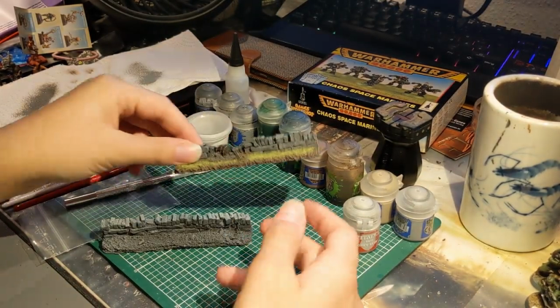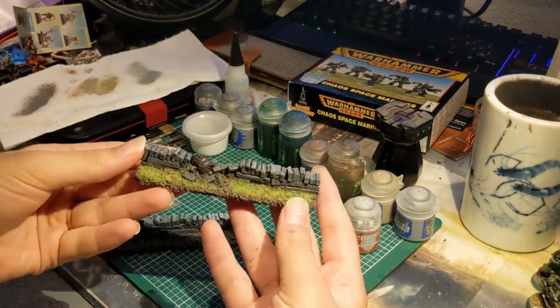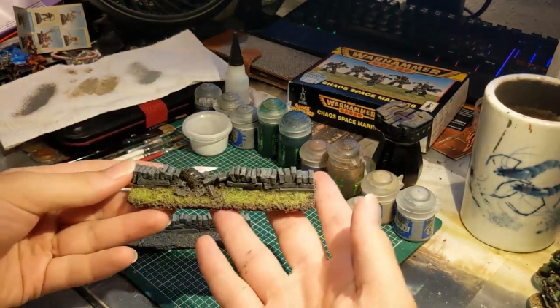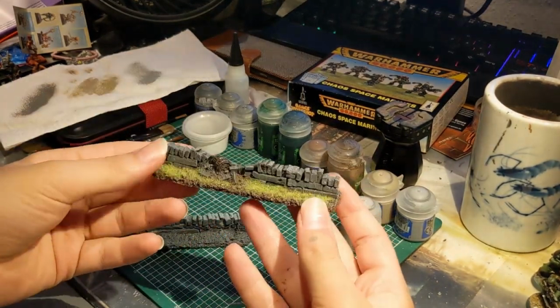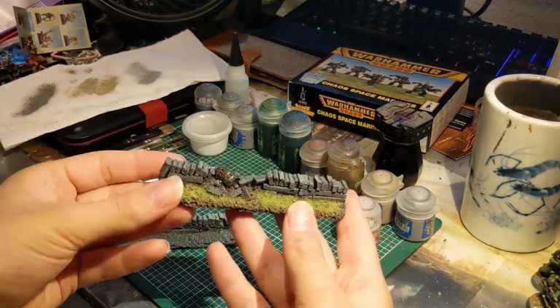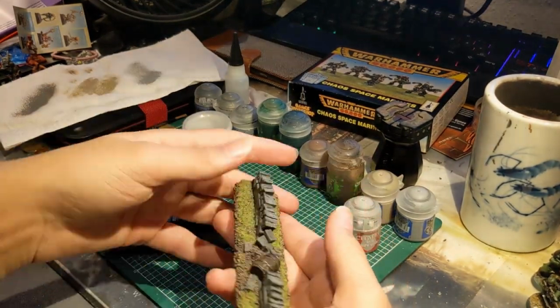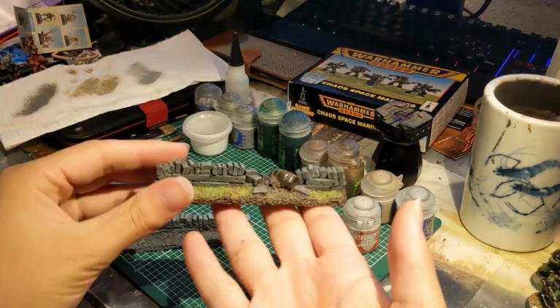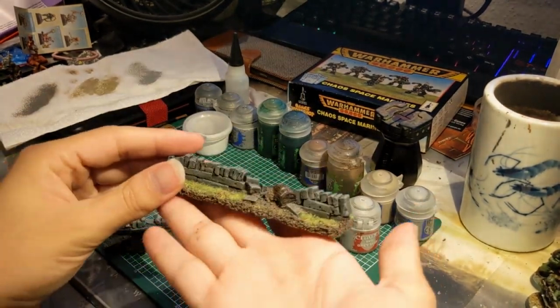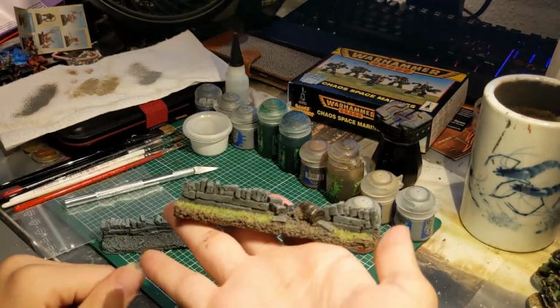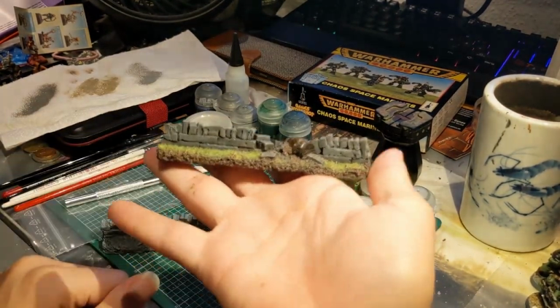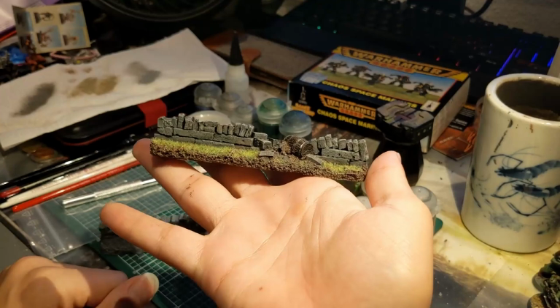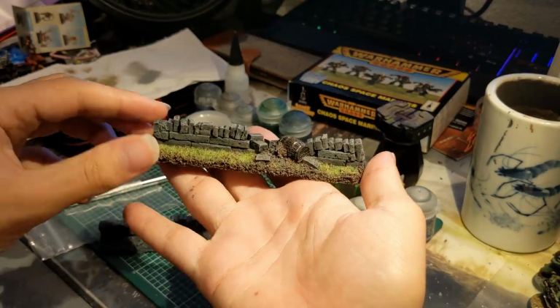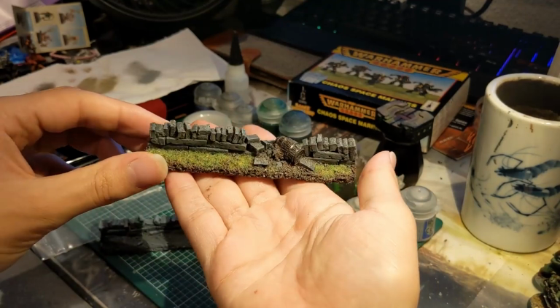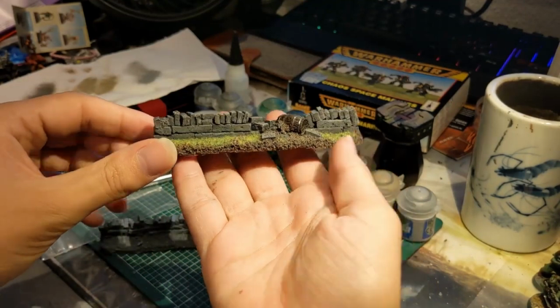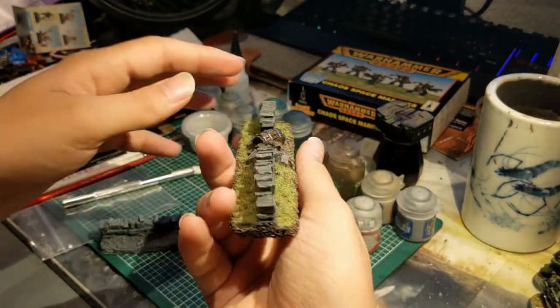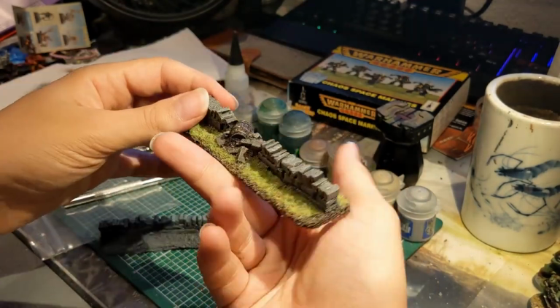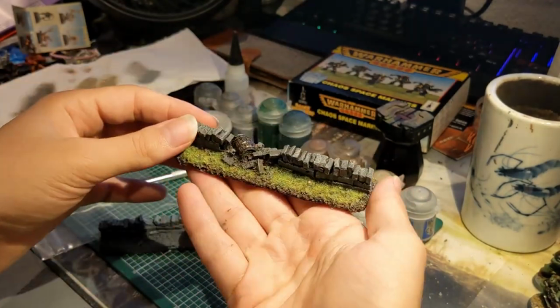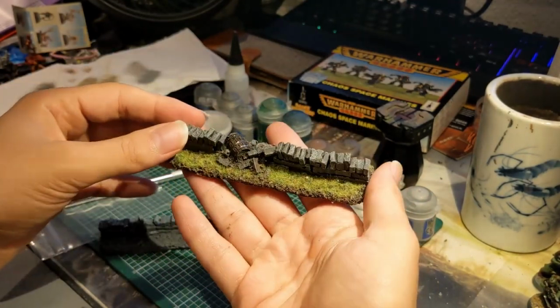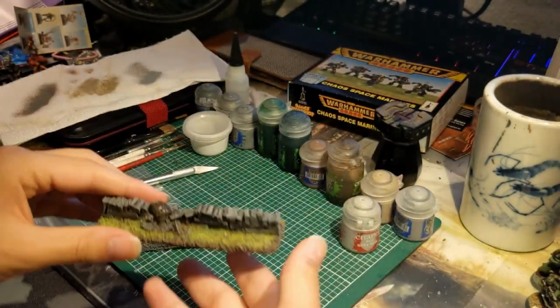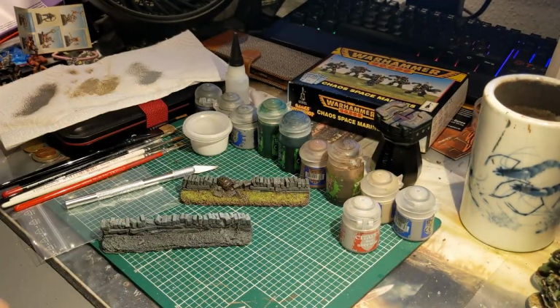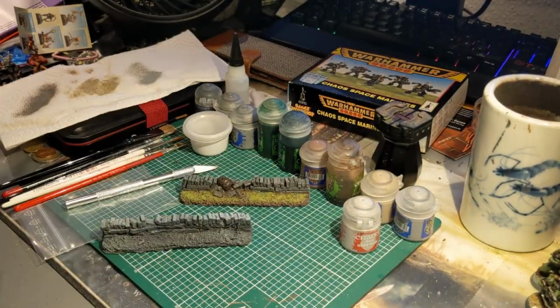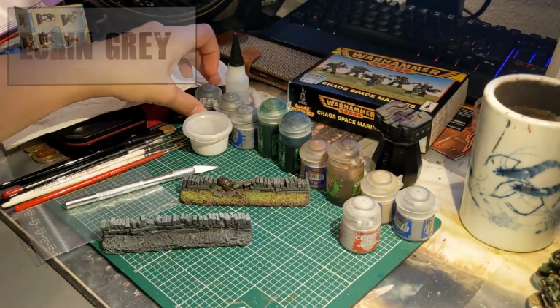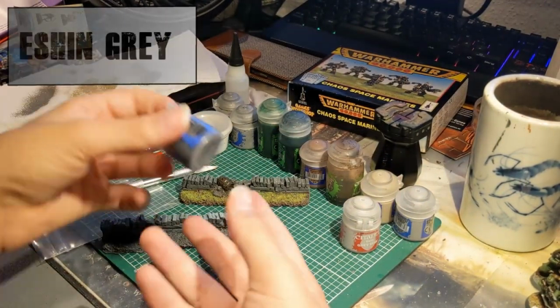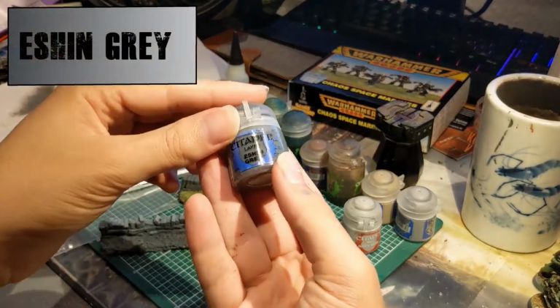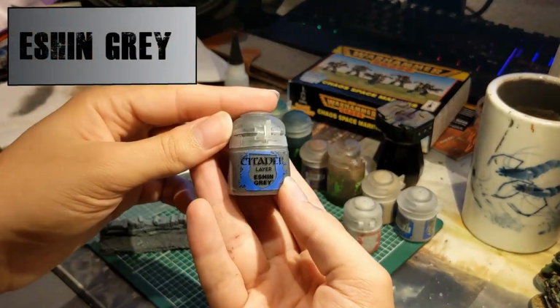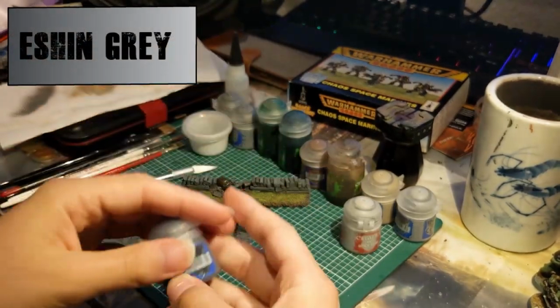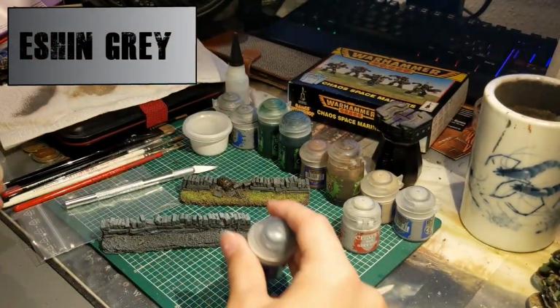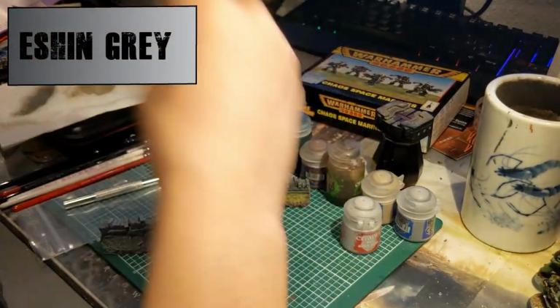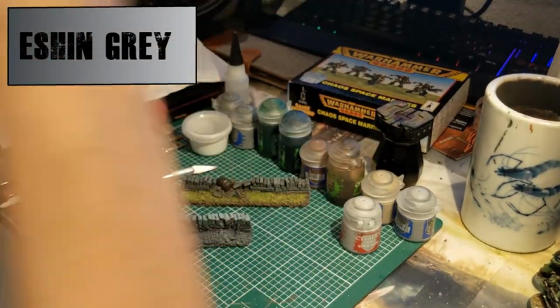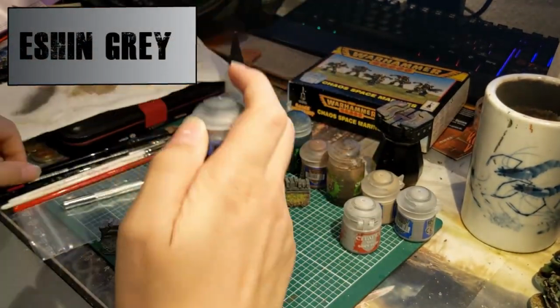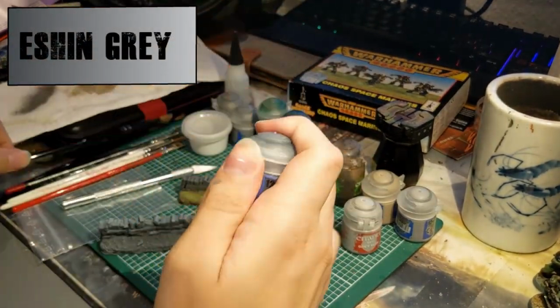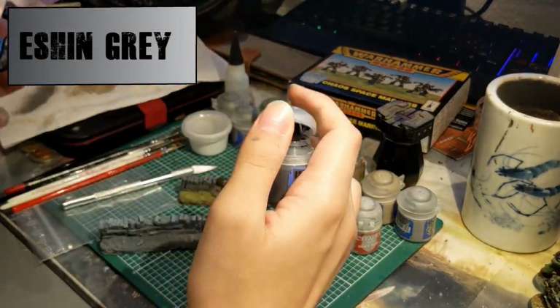First of all, here you can see close-up what the walls will look like if you follow this tutorial. We're gonna start with Ashen Gray as a base coat for all the stones.